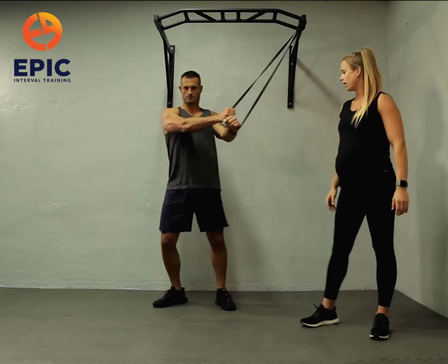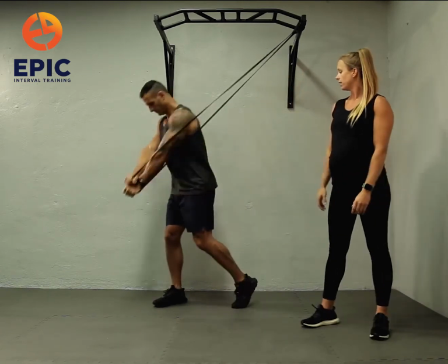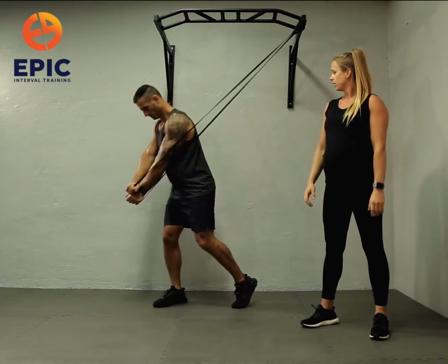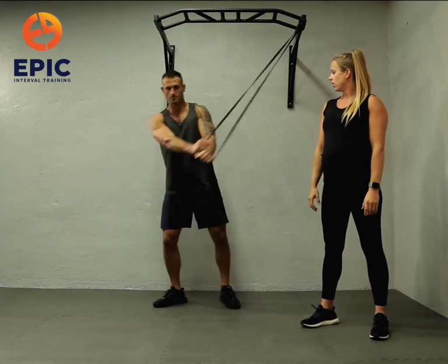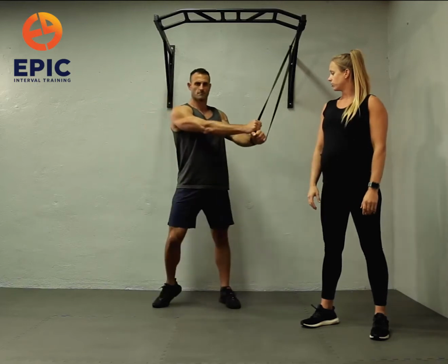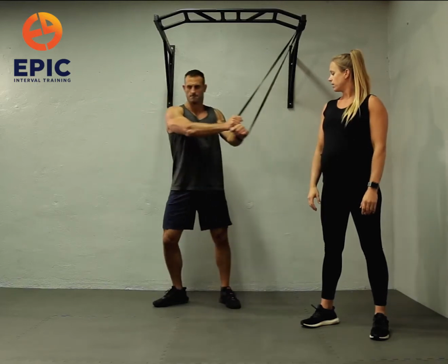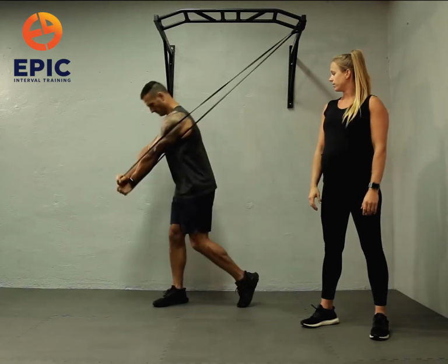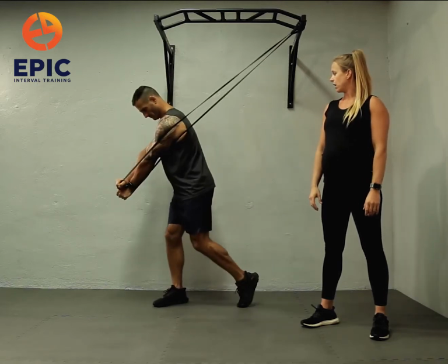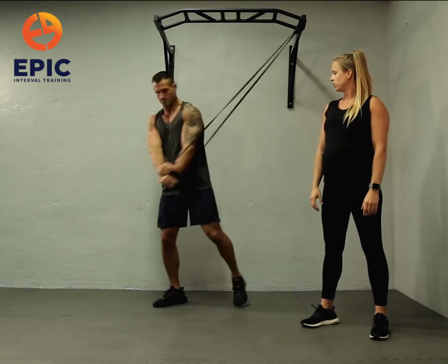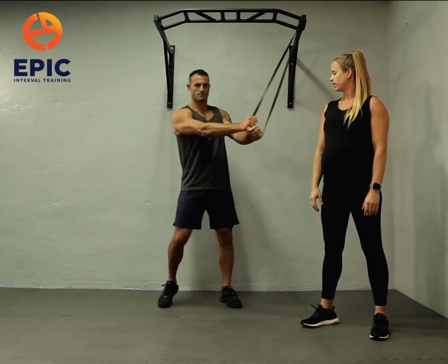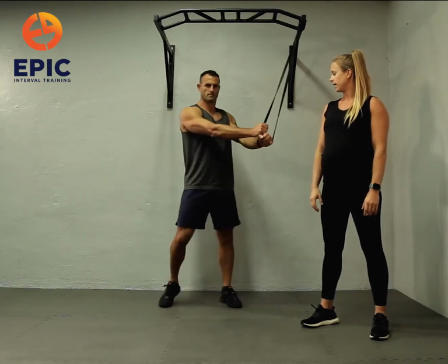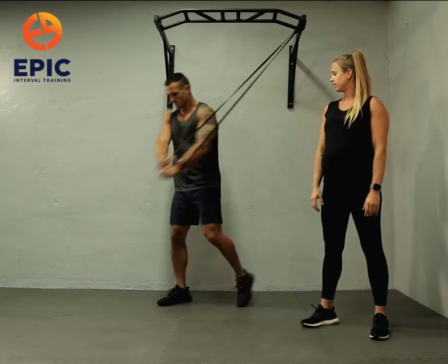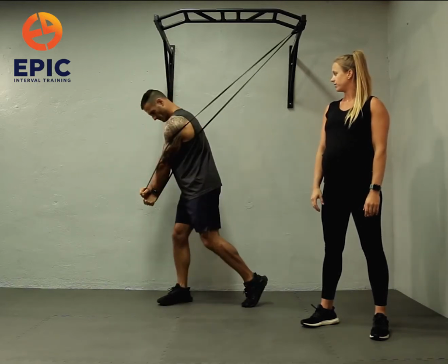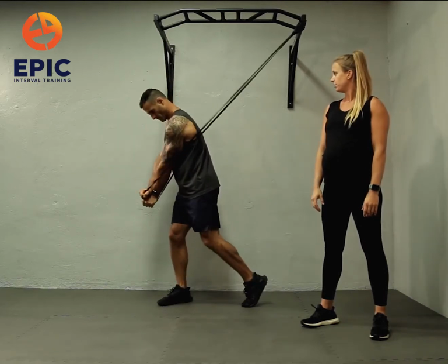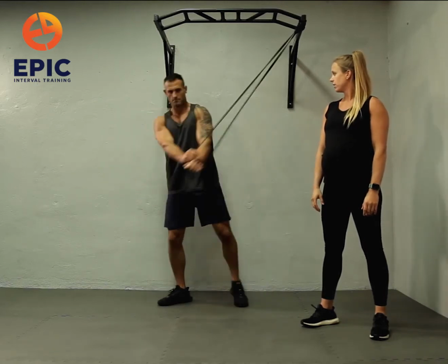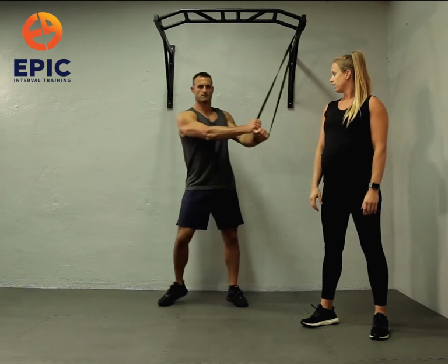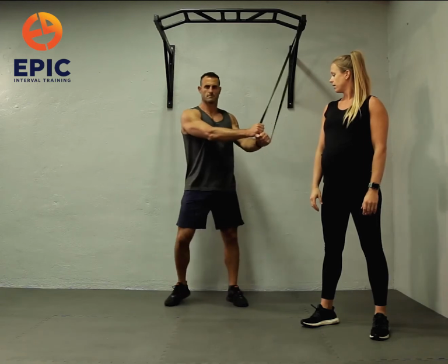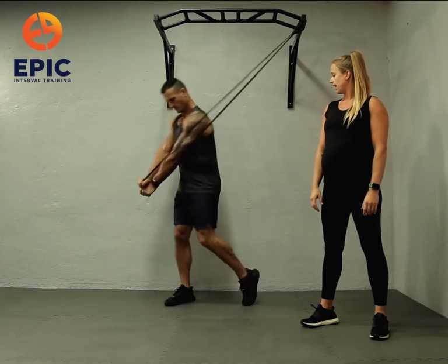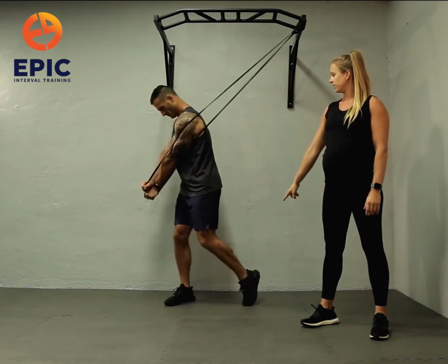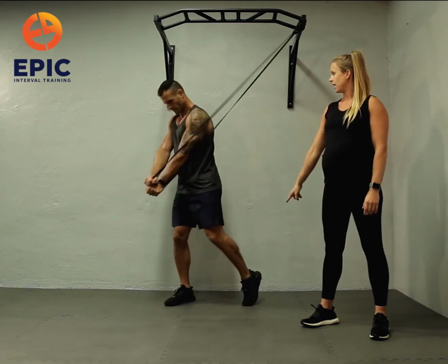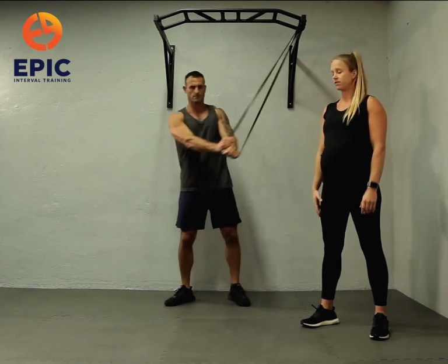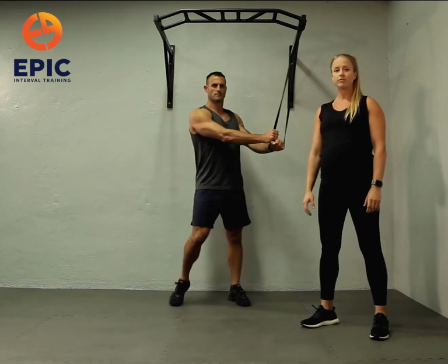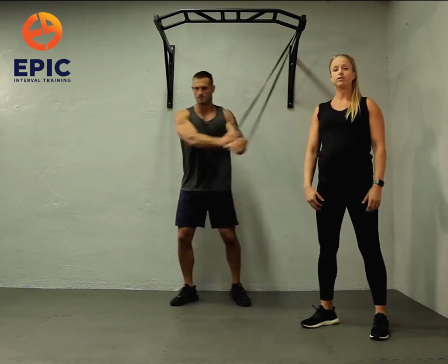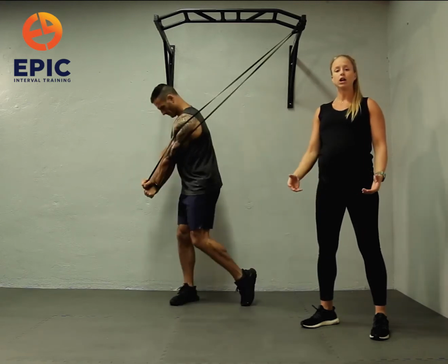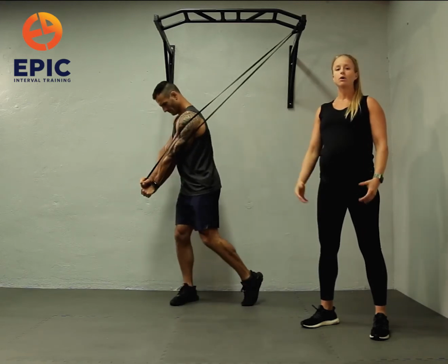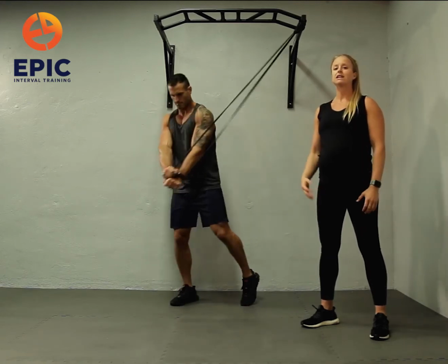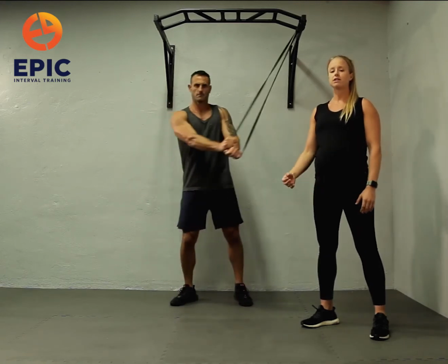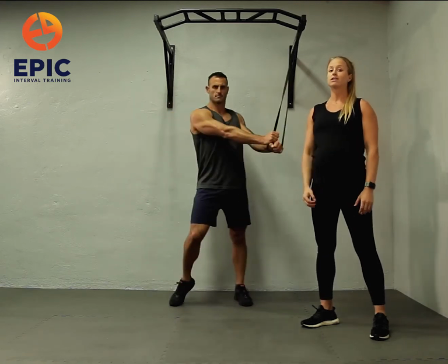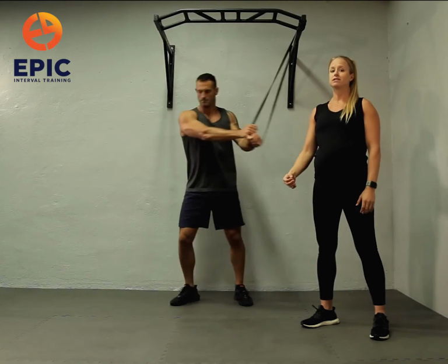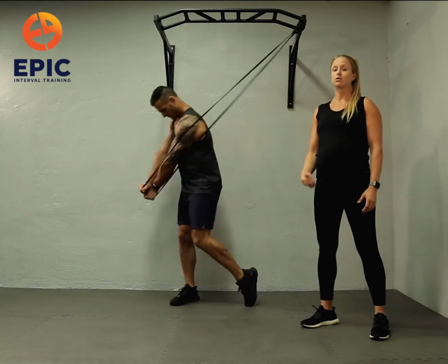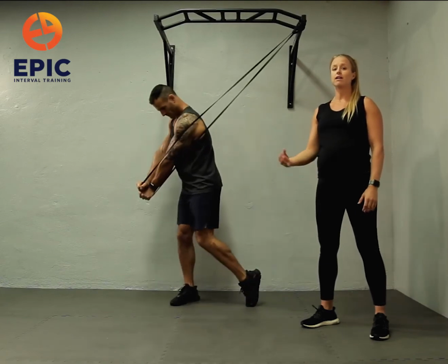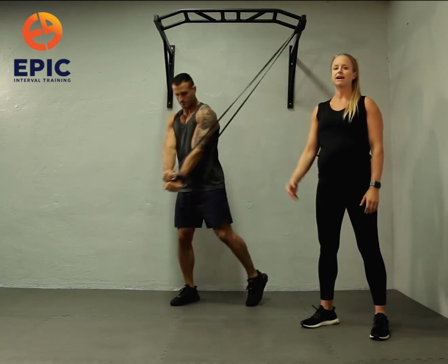Go ahead — arms are straight, nice and powerful, bringing the hands to the opposite hip, and pivoting that back toe. And to level up, we're just increasing the resistance or the weight of that band.